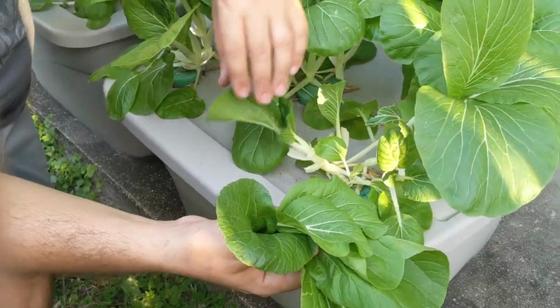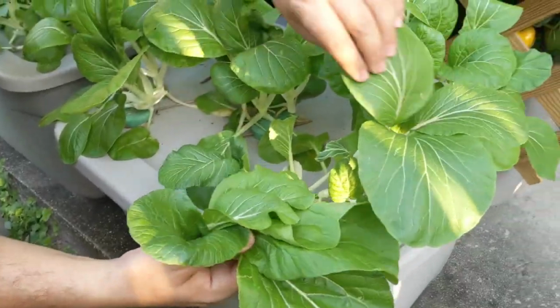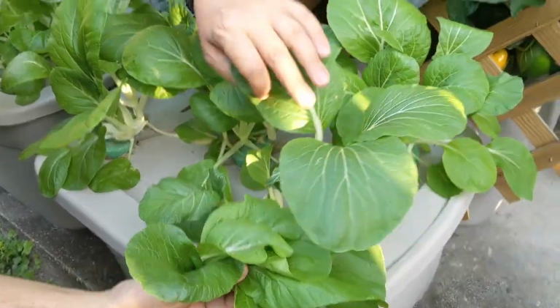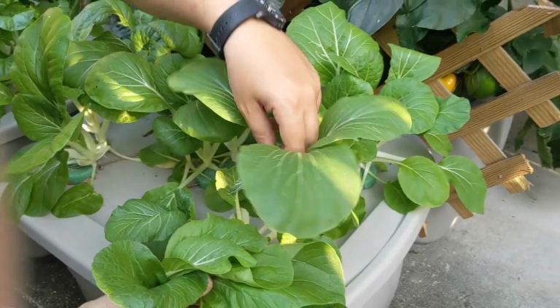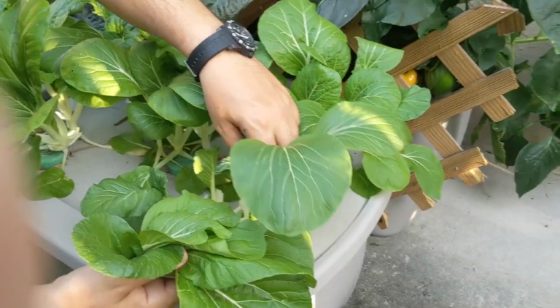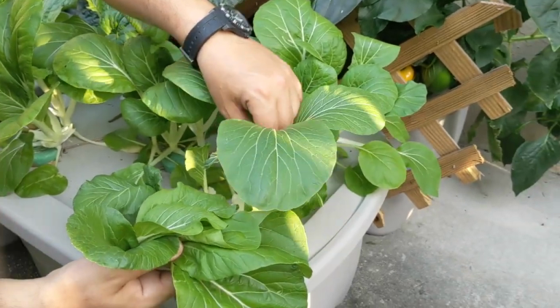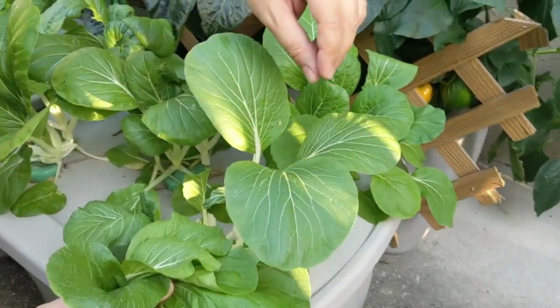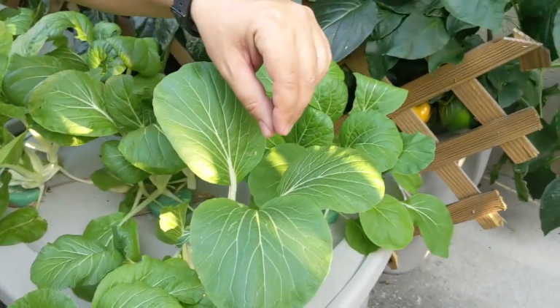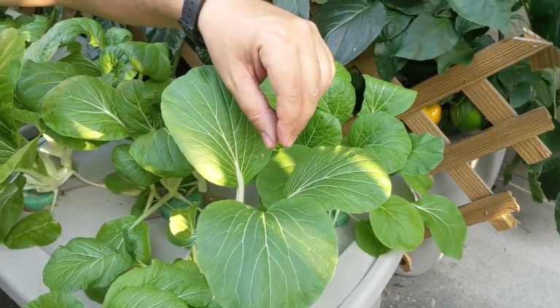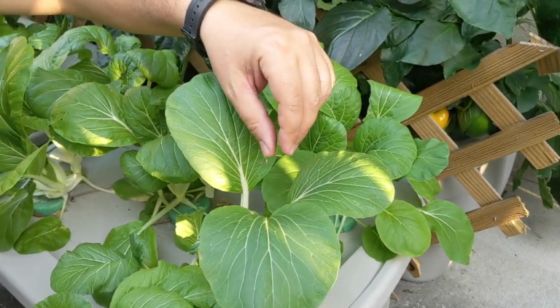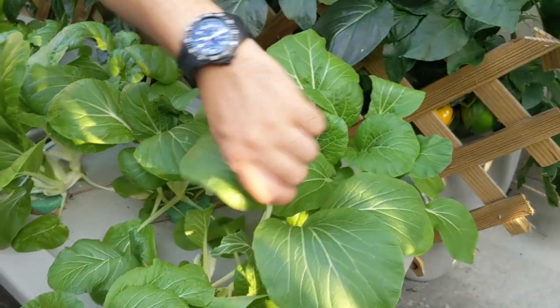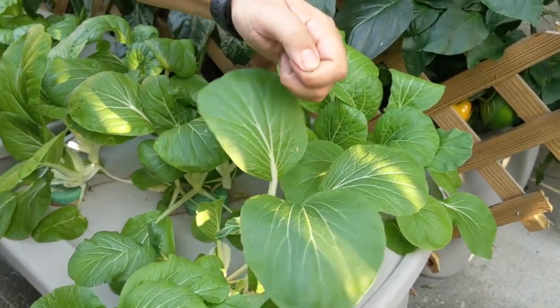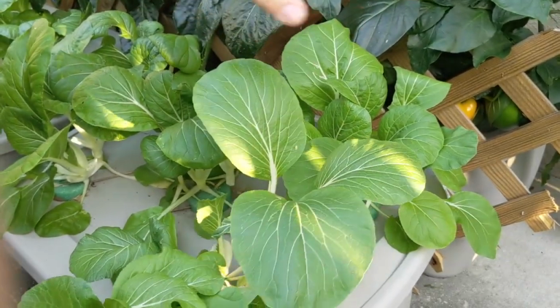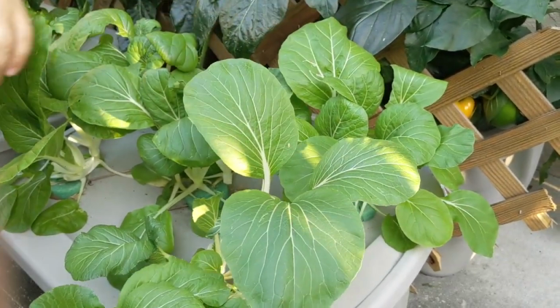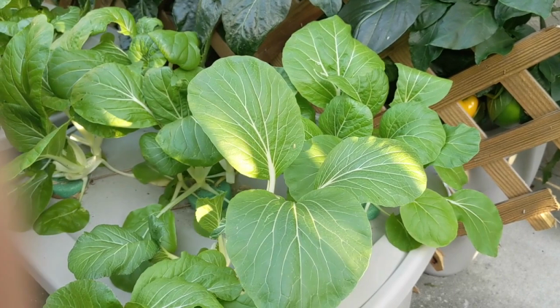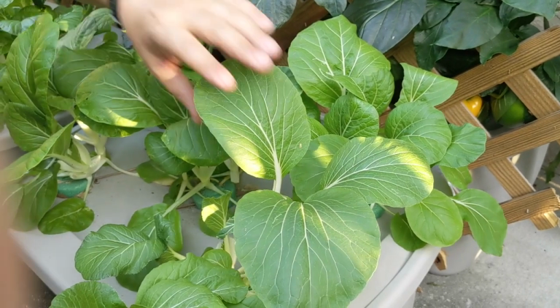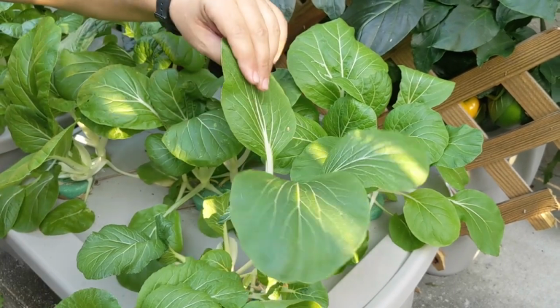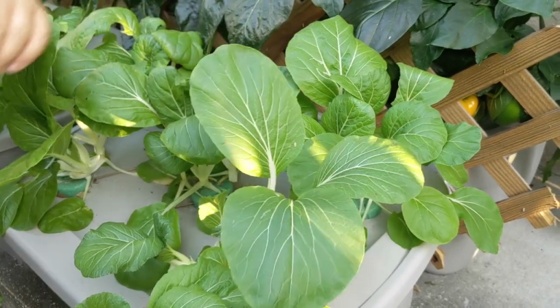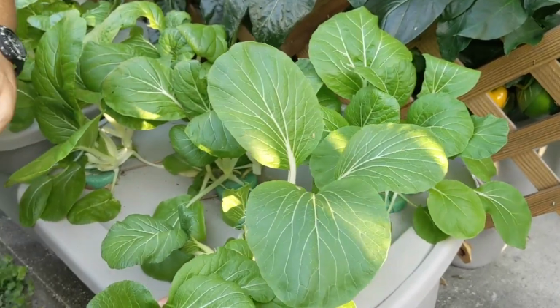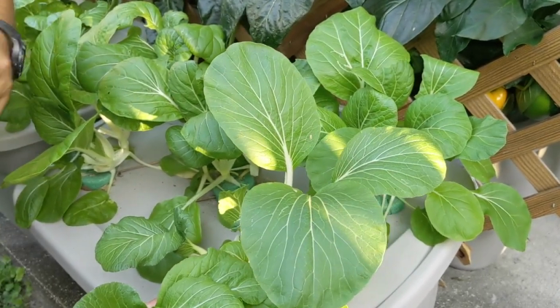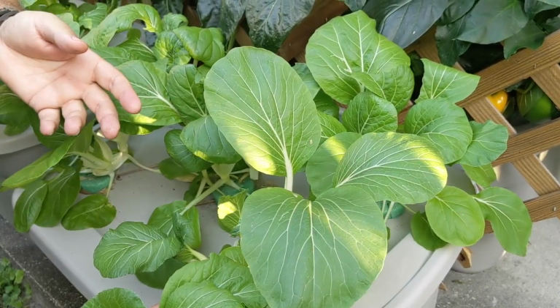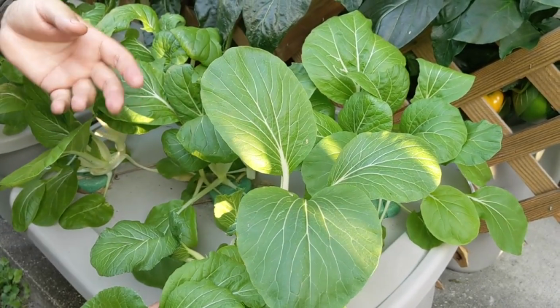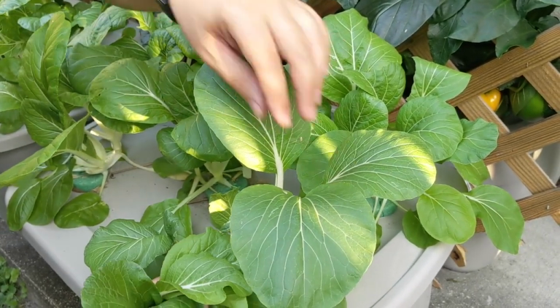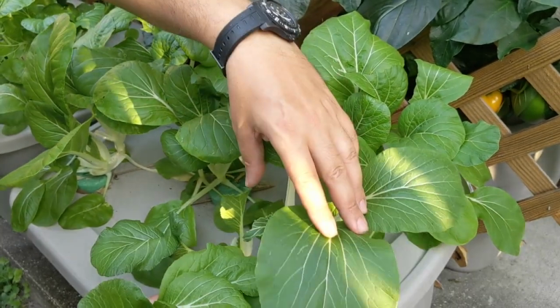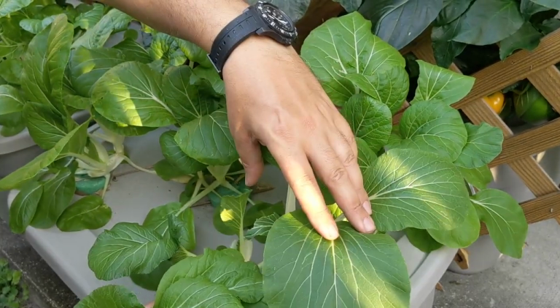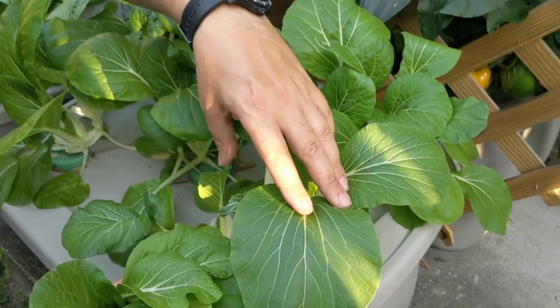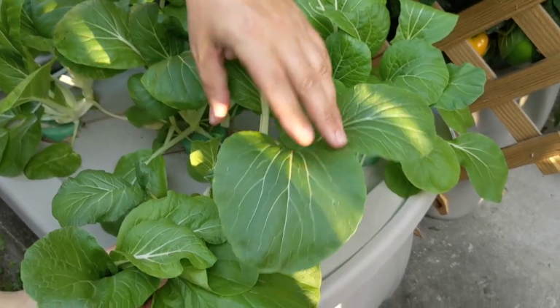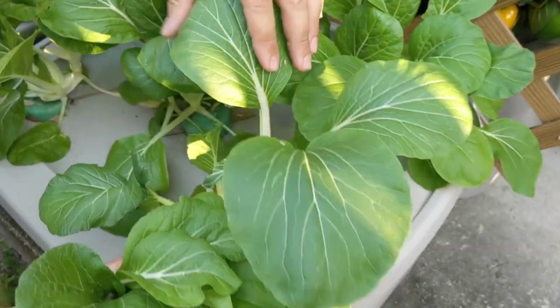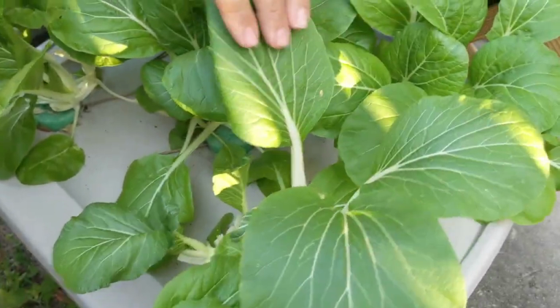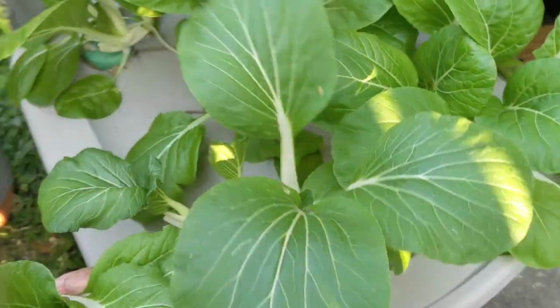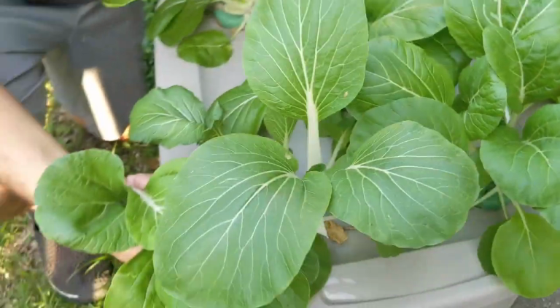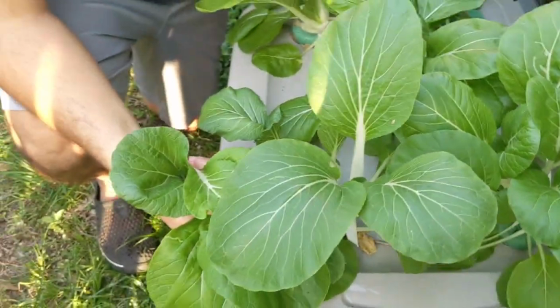Now when these bolt — meaning a stem comes out with a flower so that it's going to seed — I actually rip that off and throw it away, because I want to keep the plant from bolting and I want to keep having a couple more nice harvests of this bok choy so we can eat them.